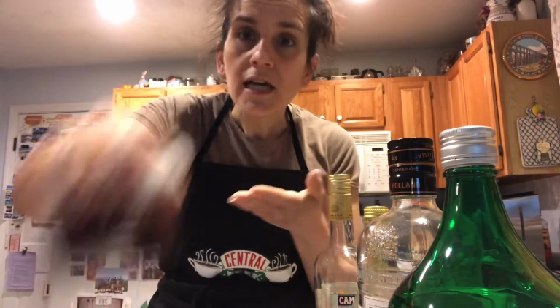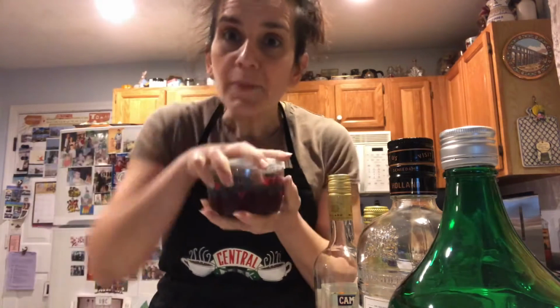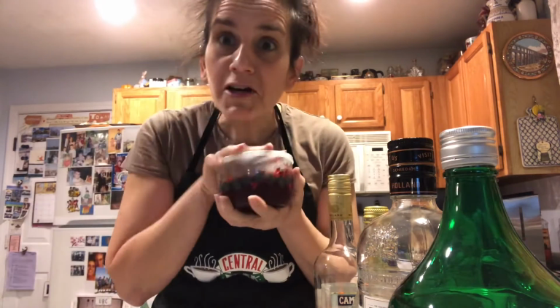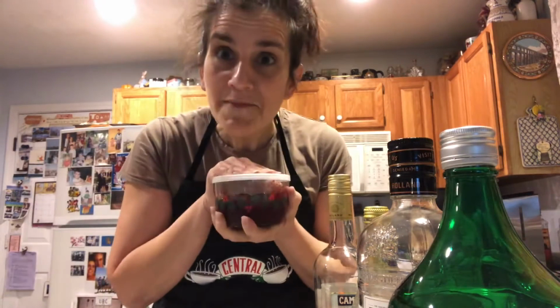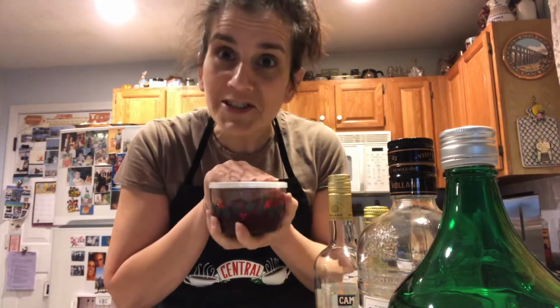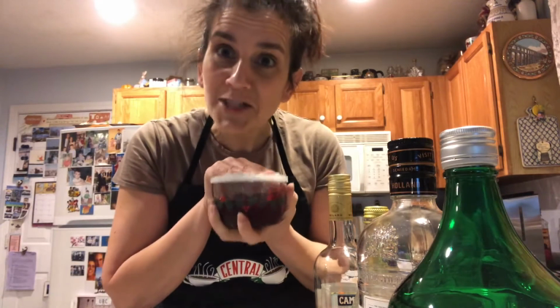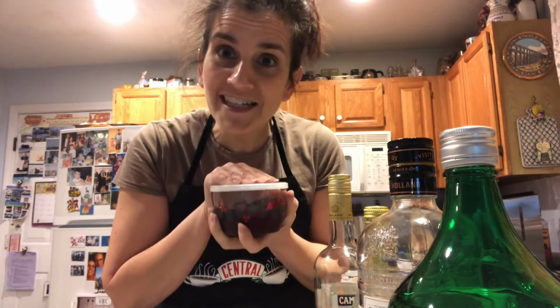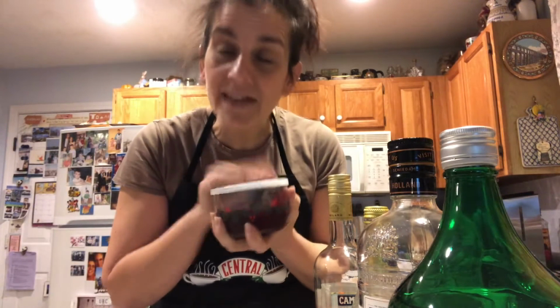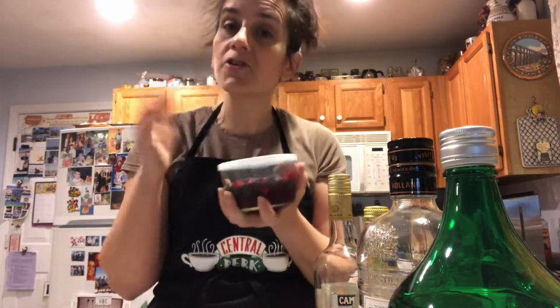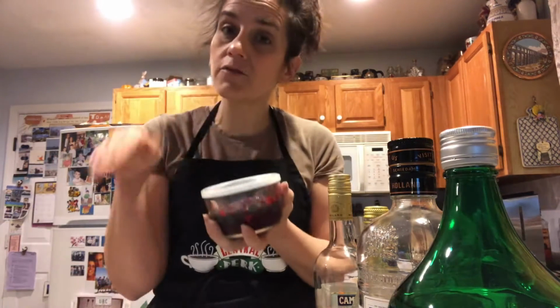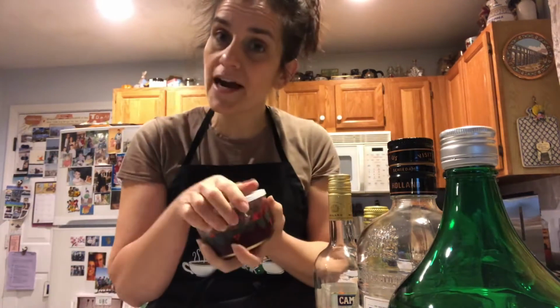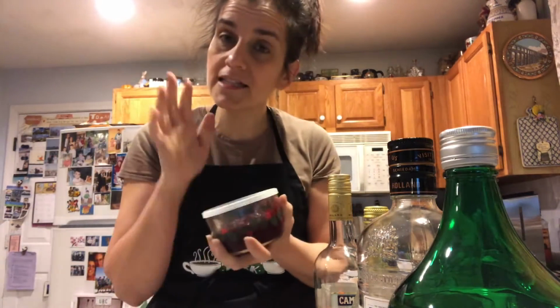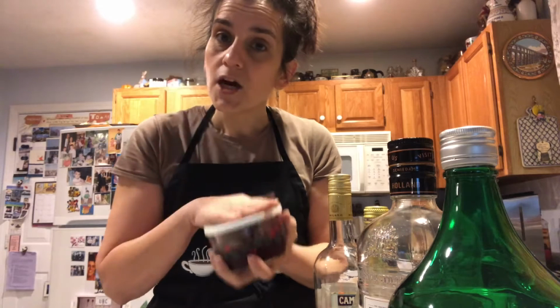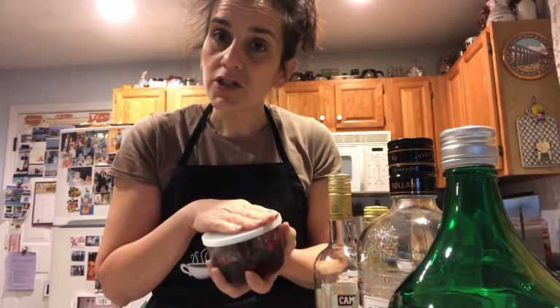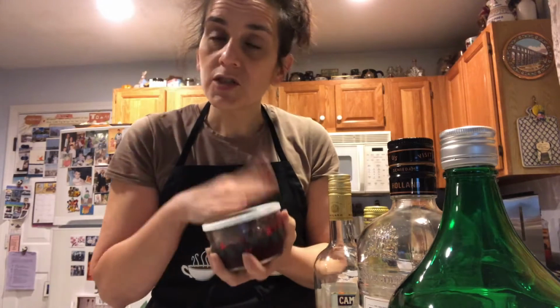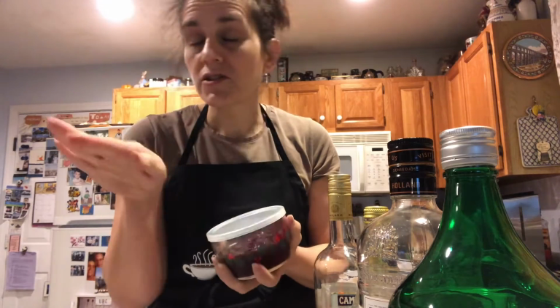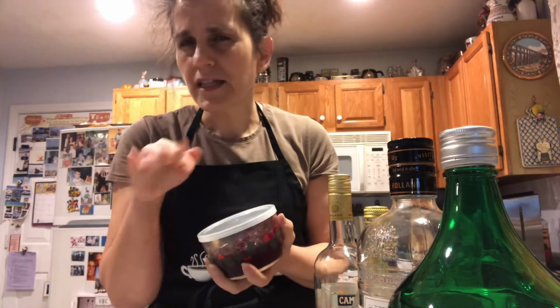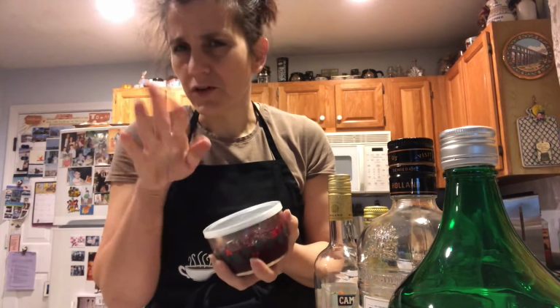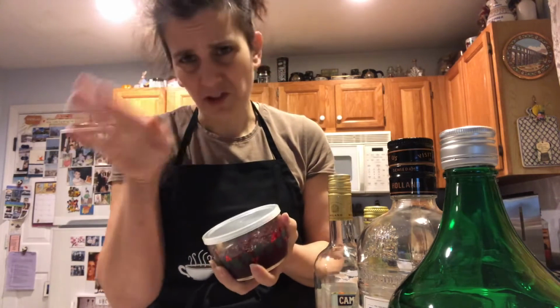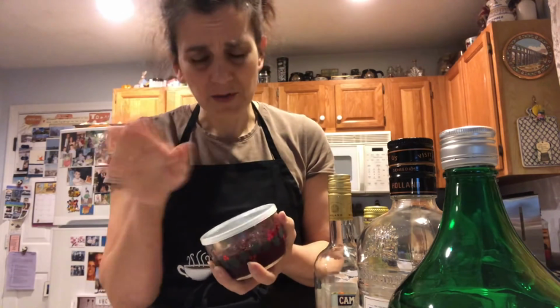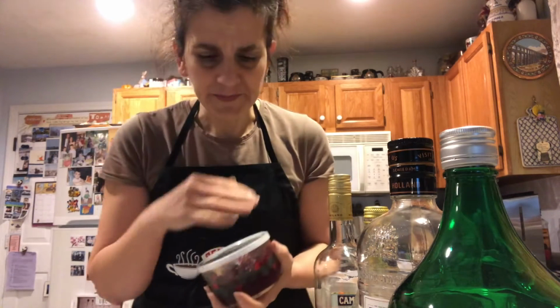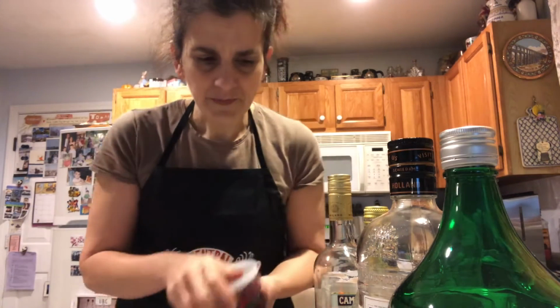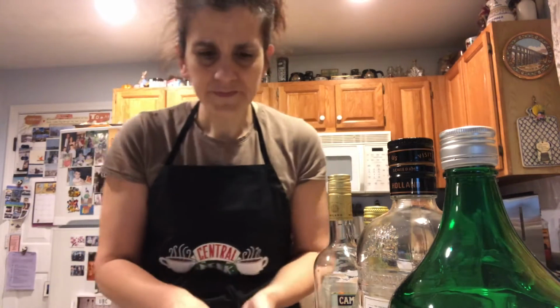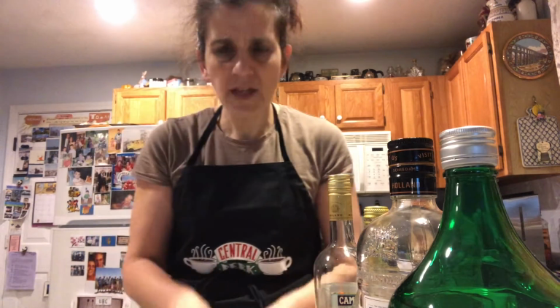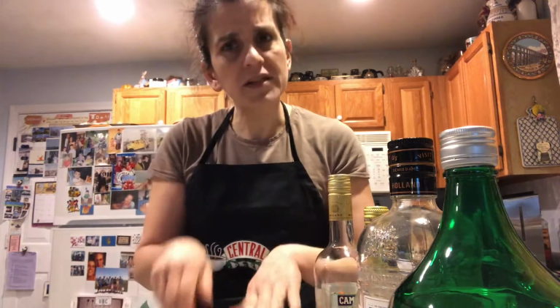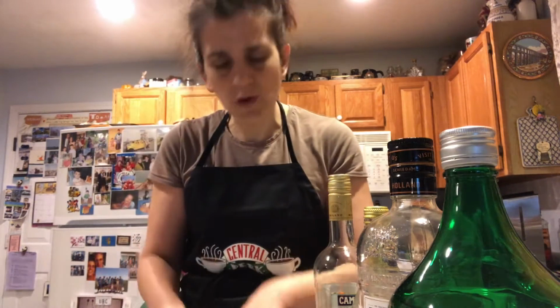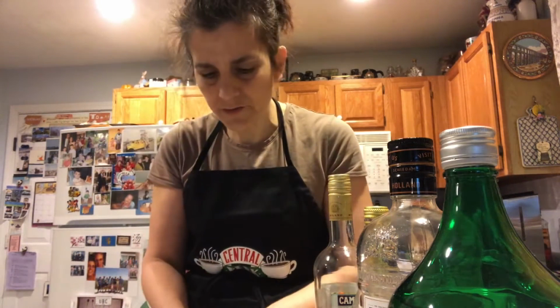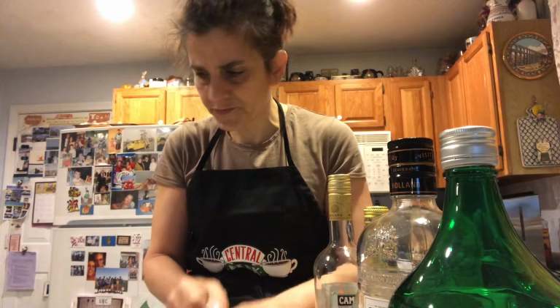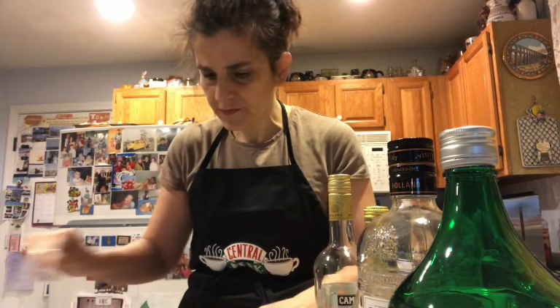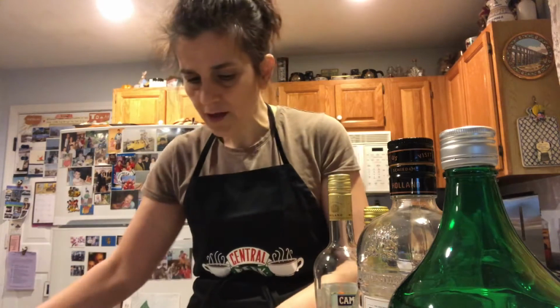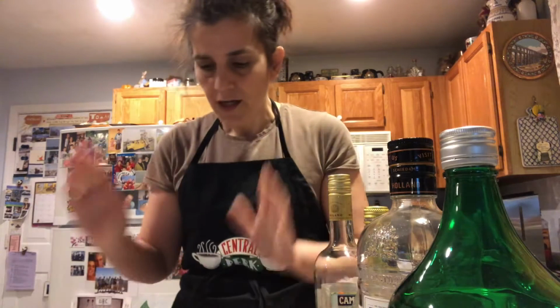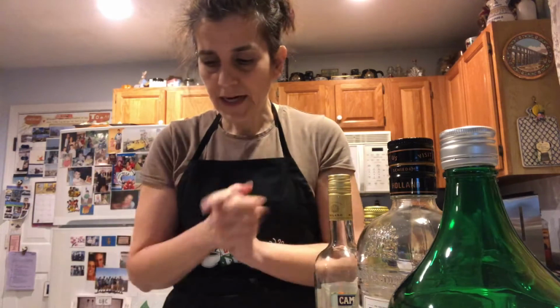How about a cranberry sauce martini? Now, there's several varieties. We're going to do this one. There's one that's more for the summertime, even though it is warm out. But anyway.